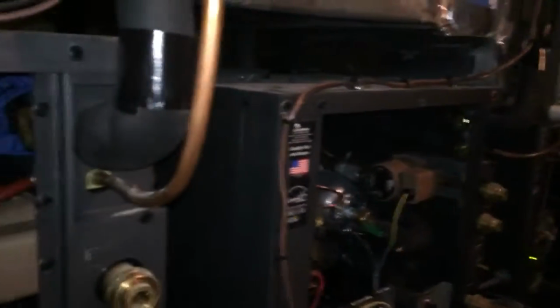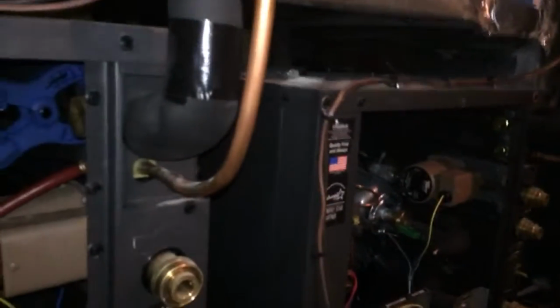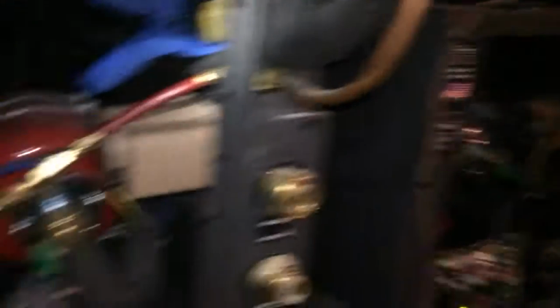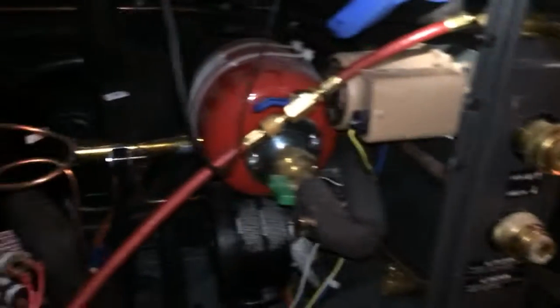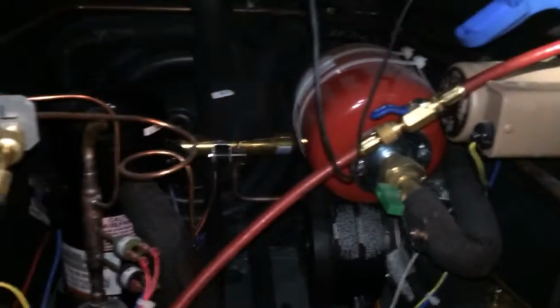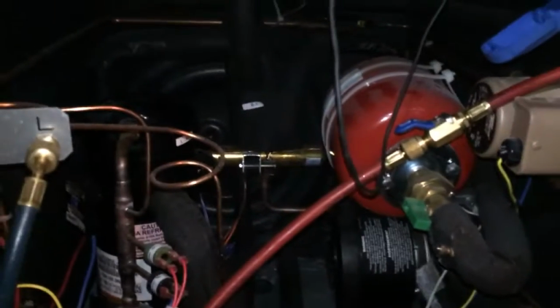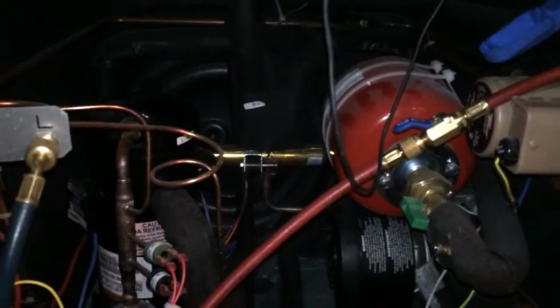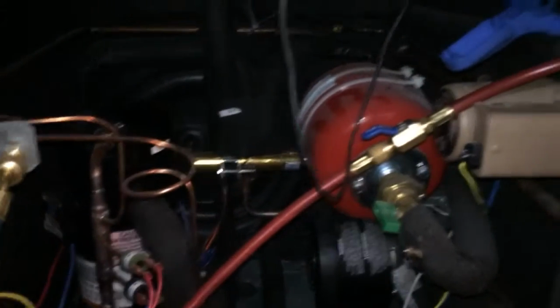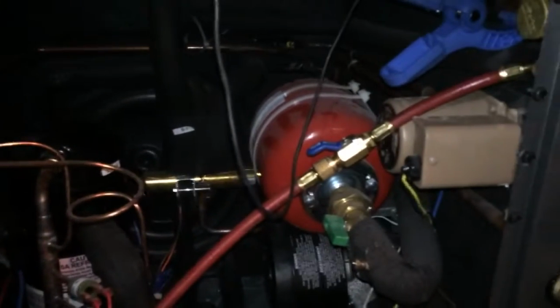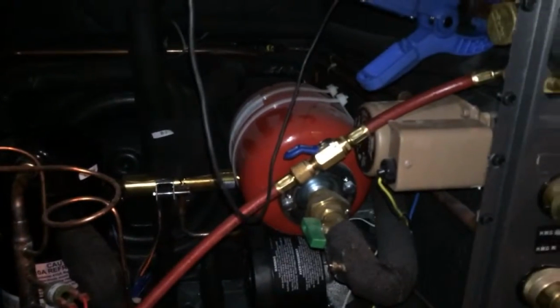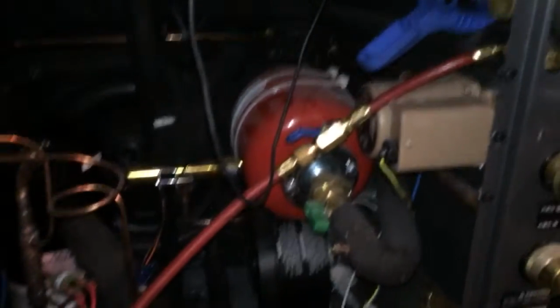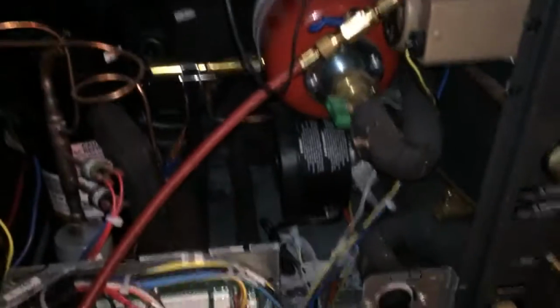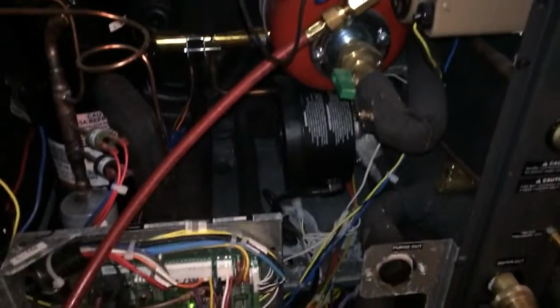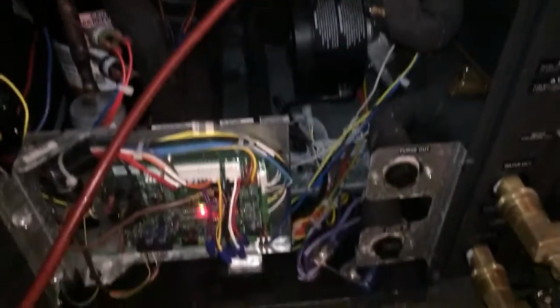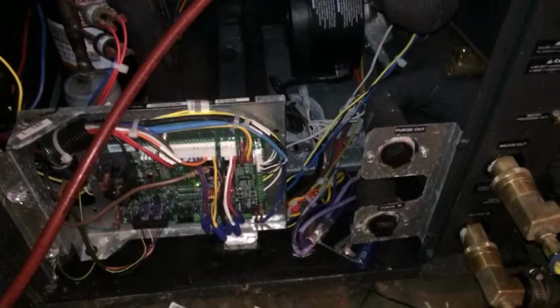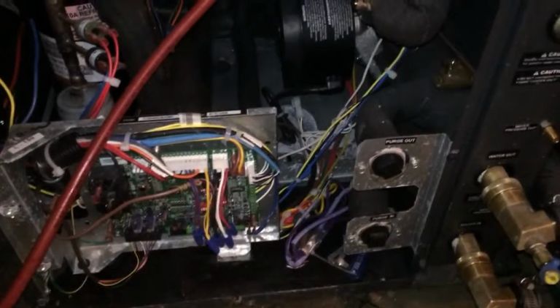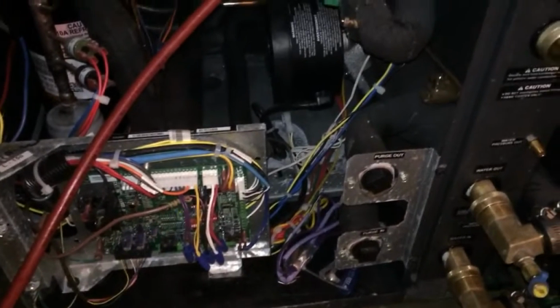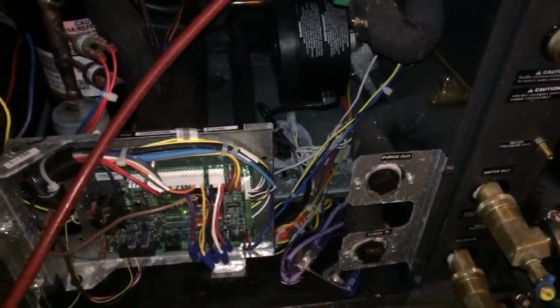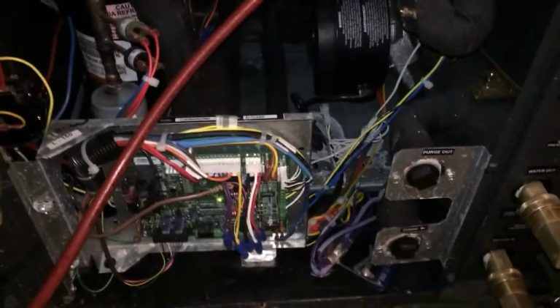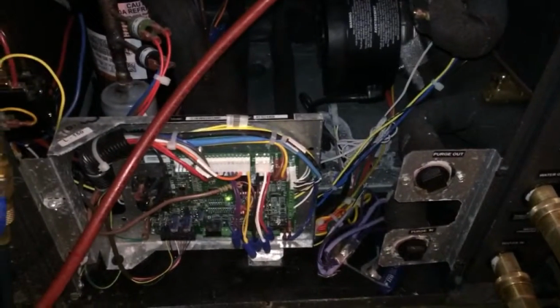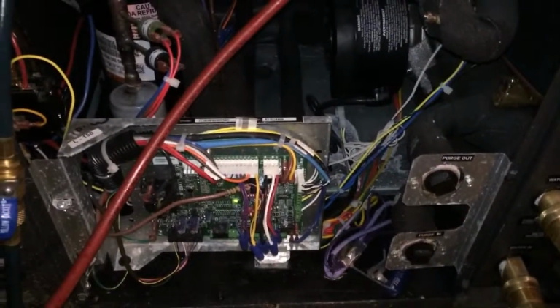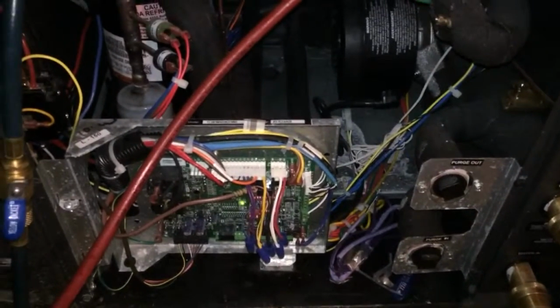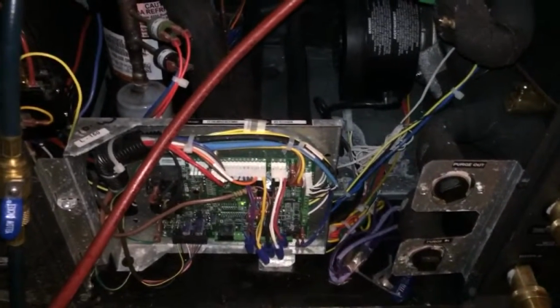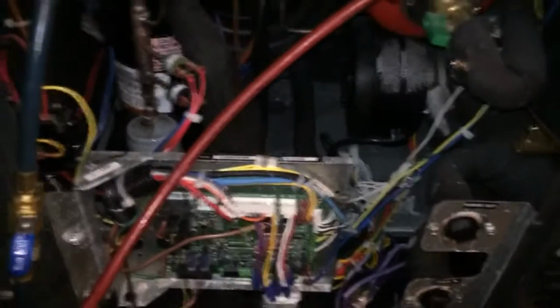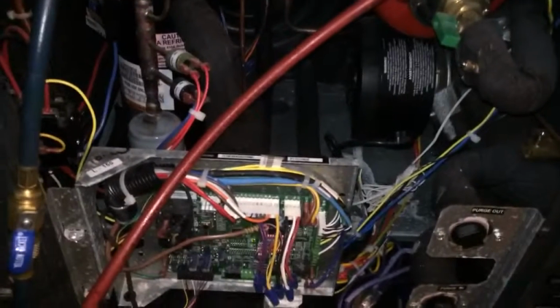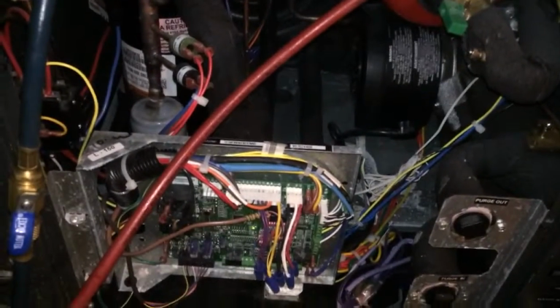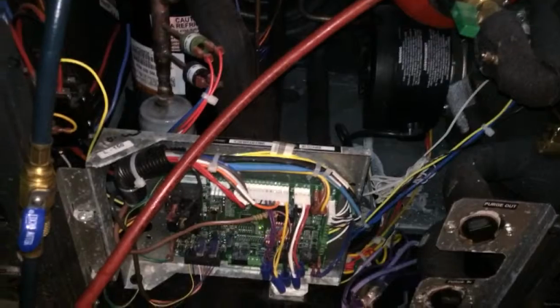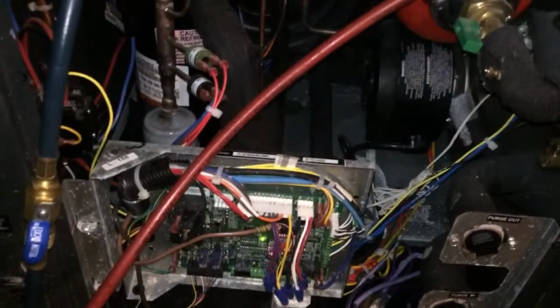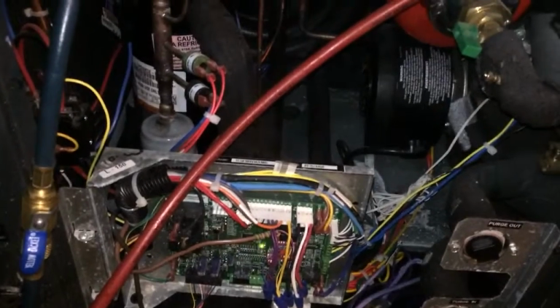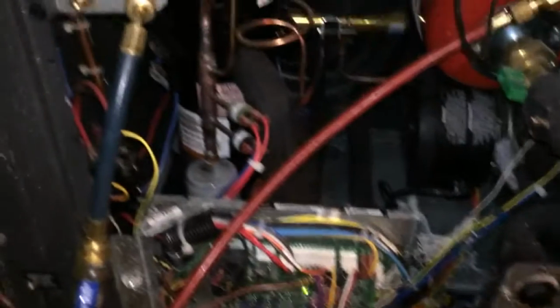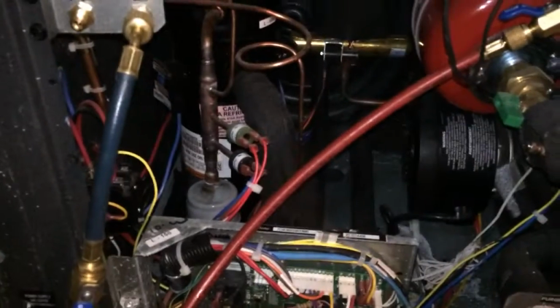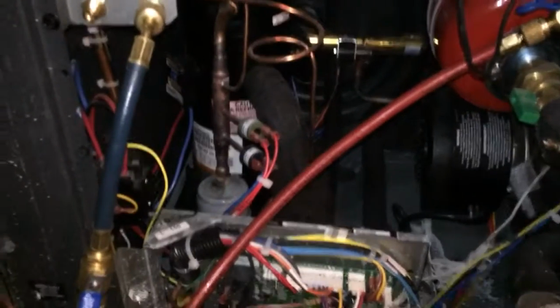It's supposed to get hot today, so we are getting them fired up for them. I was just recalling the last house I had — I went to start it up in the rain, but we didn't have enough pressure in the loop.